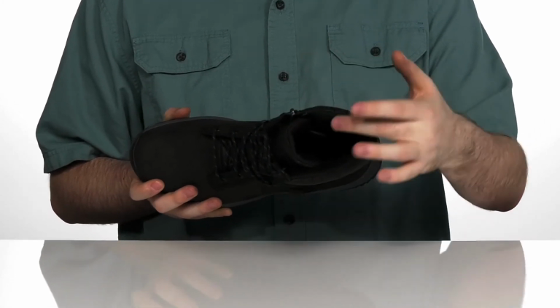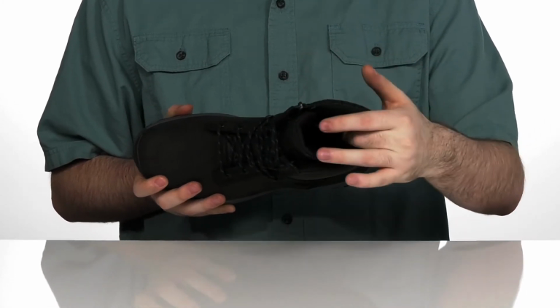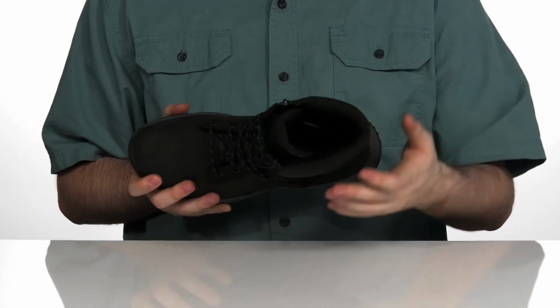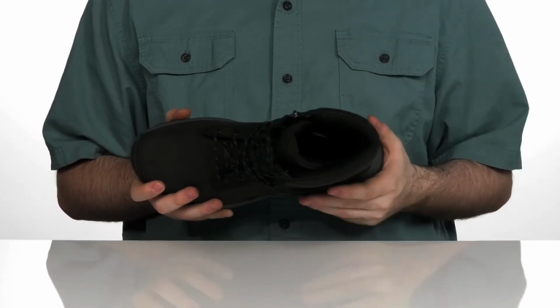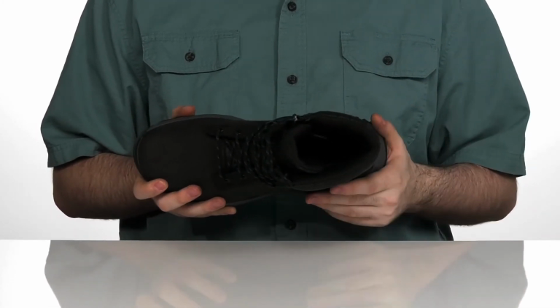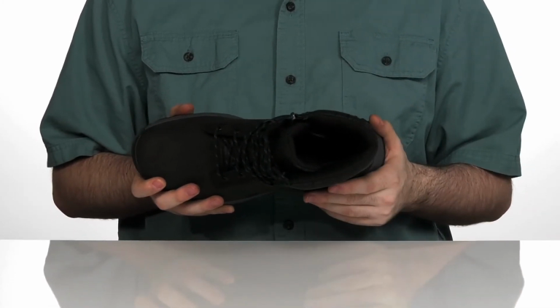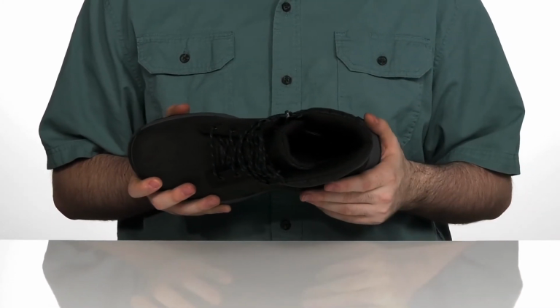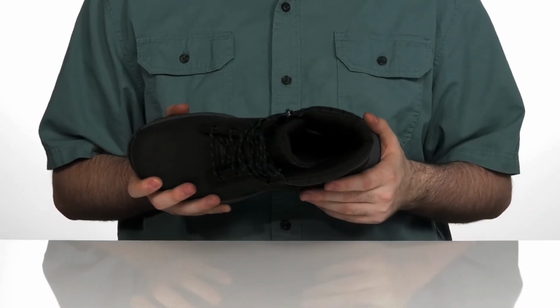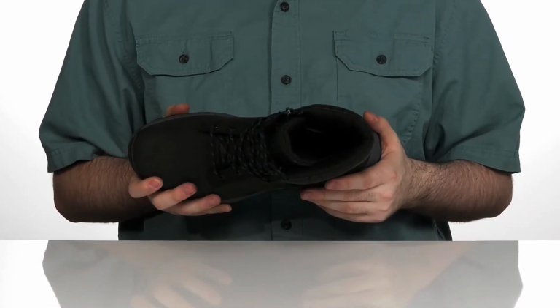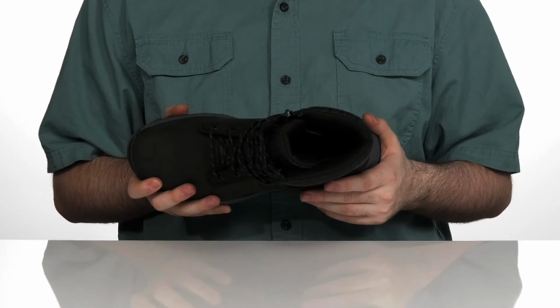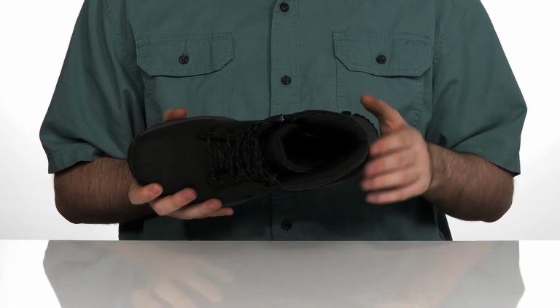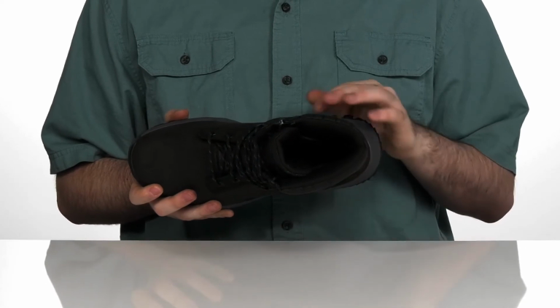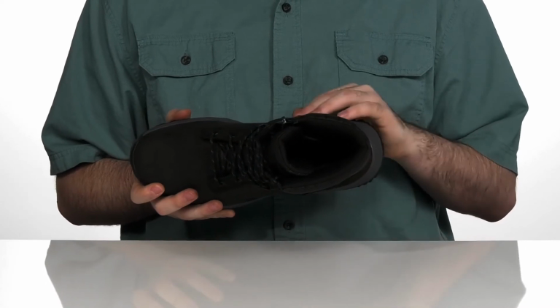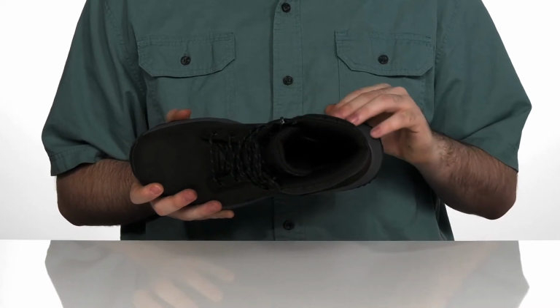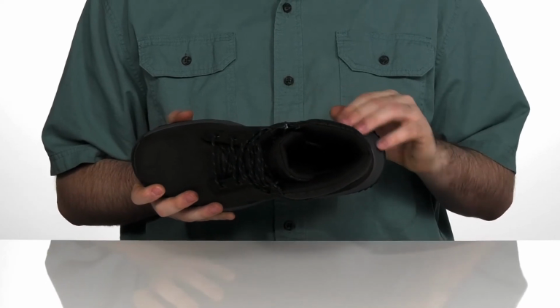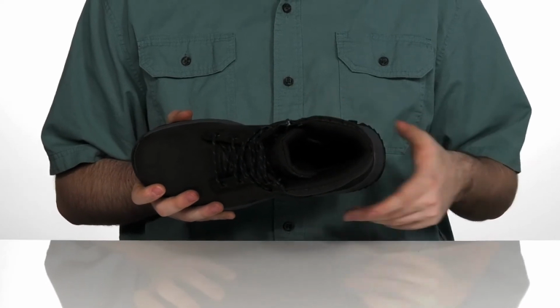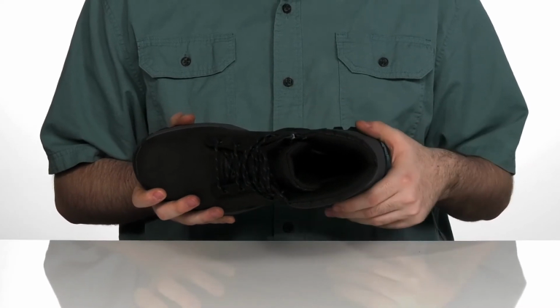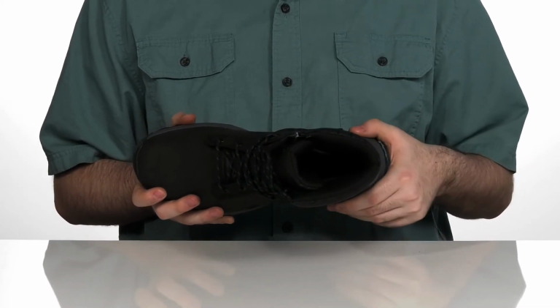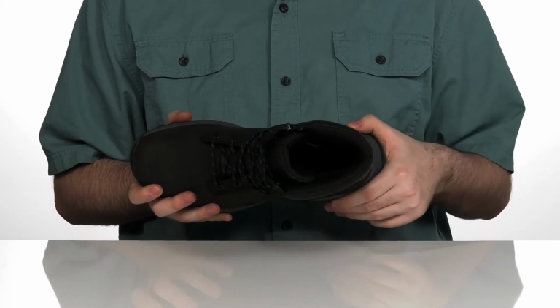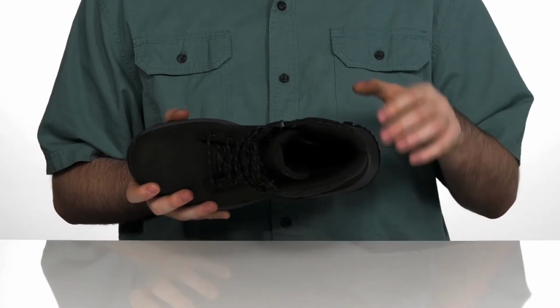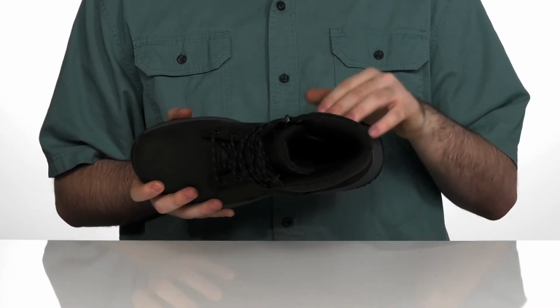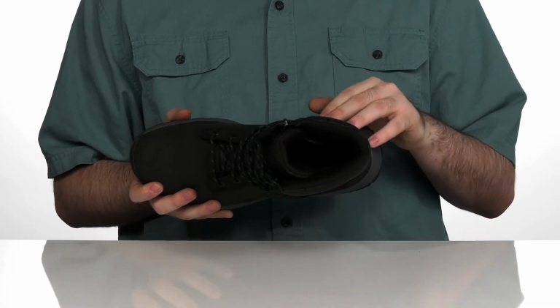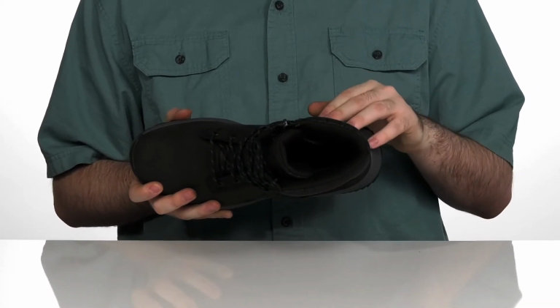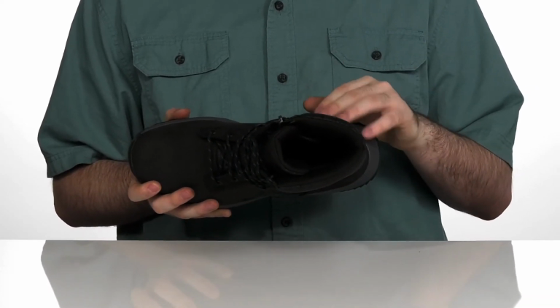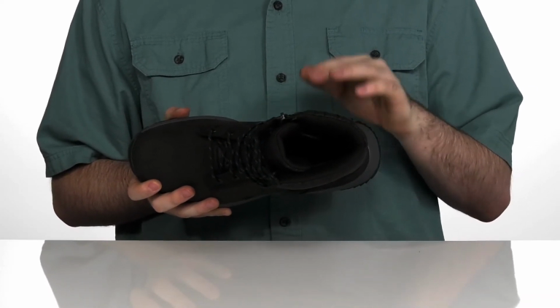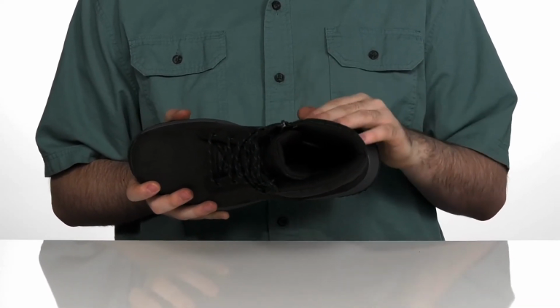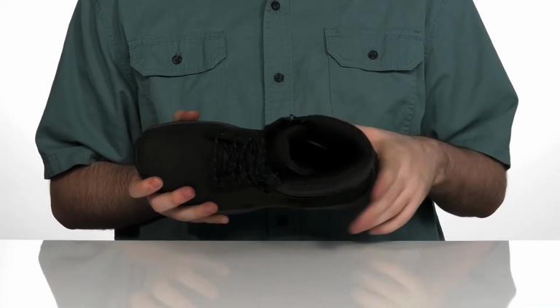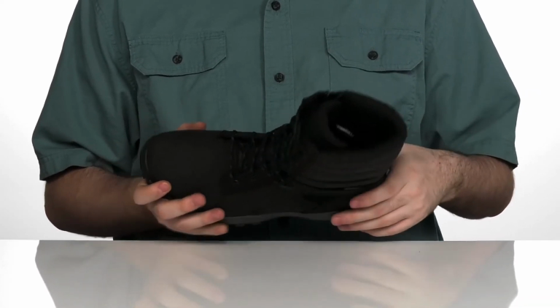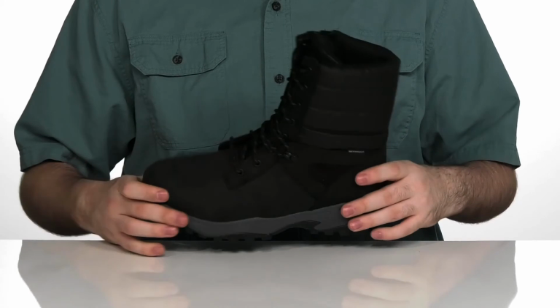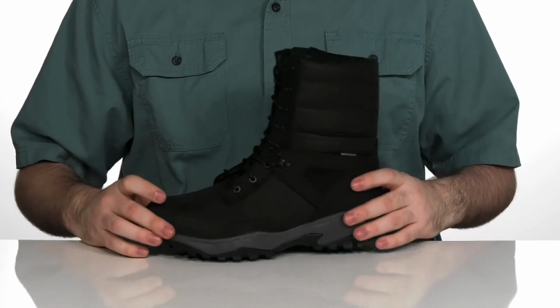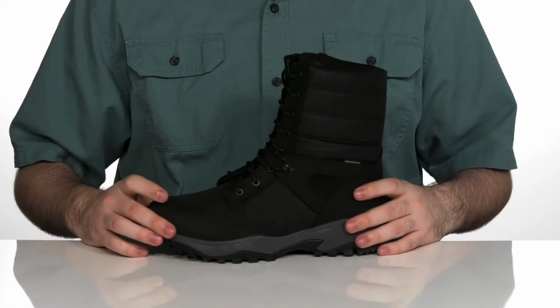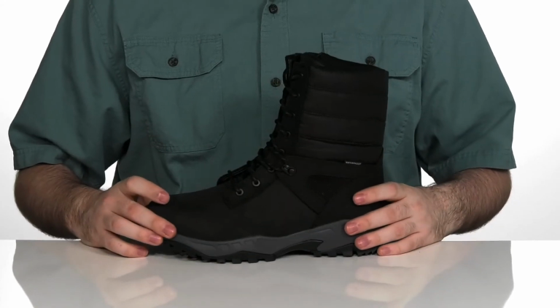The footbed is an Ortholite Echo light footbed with 5% recycled rubber, keeping you very comfortable with its nice memory foam when you're out there exploring.